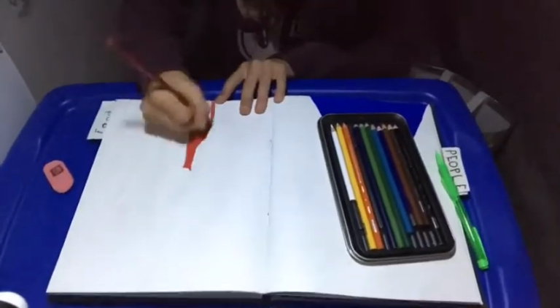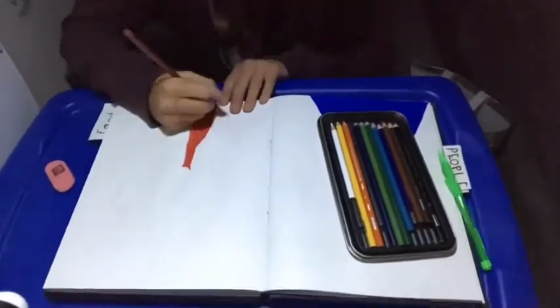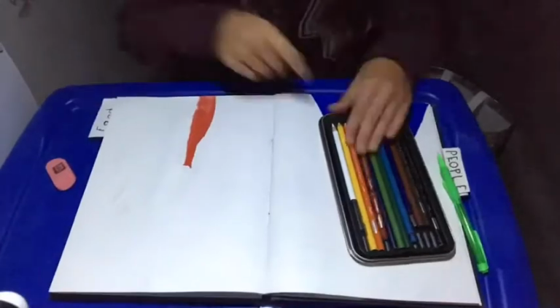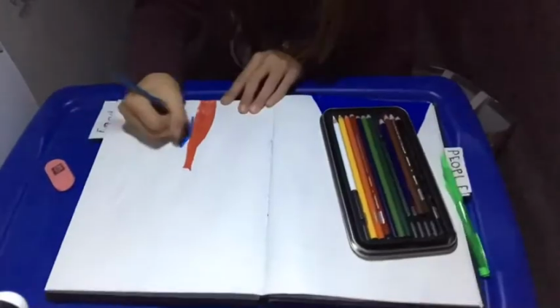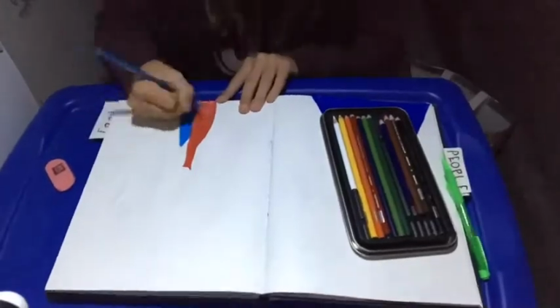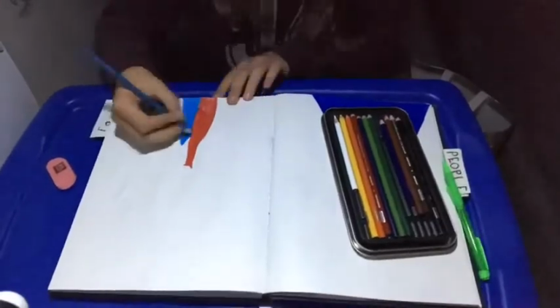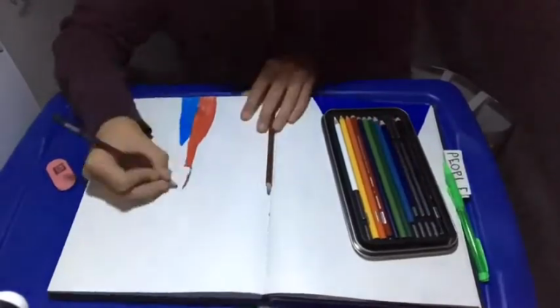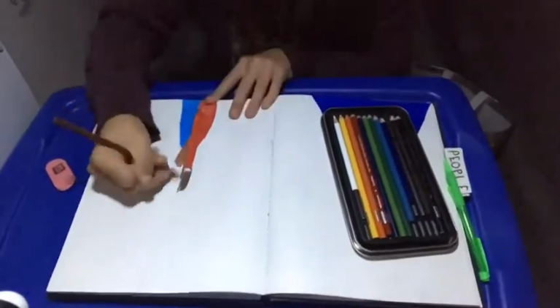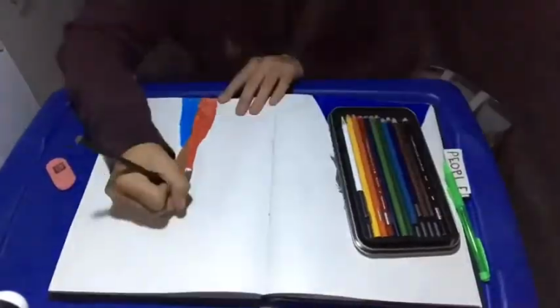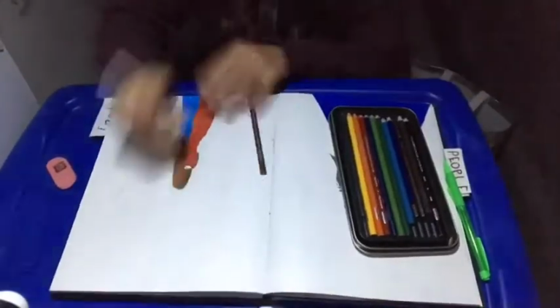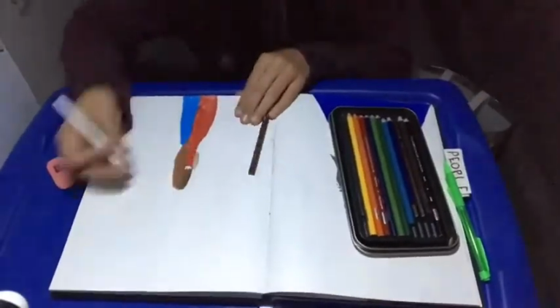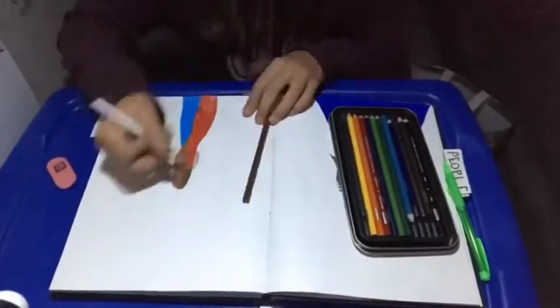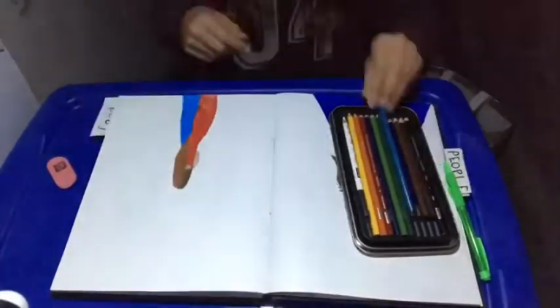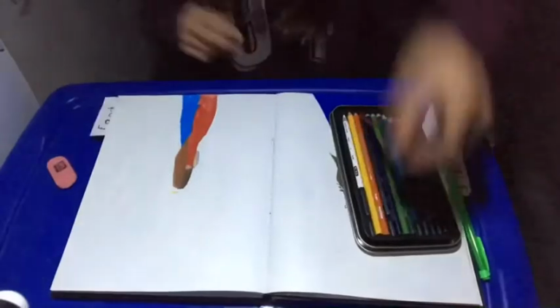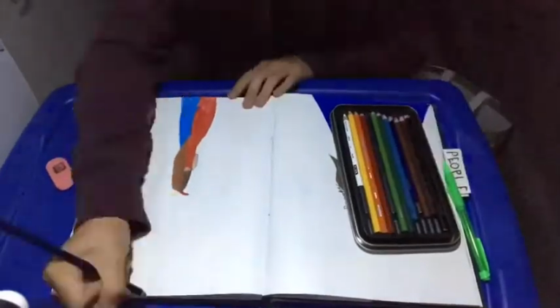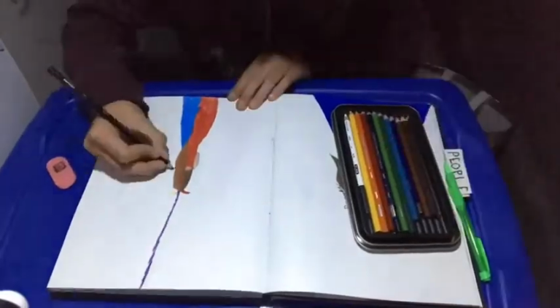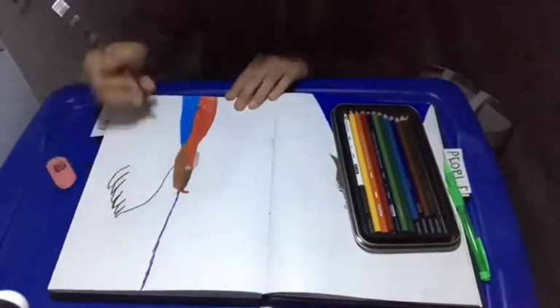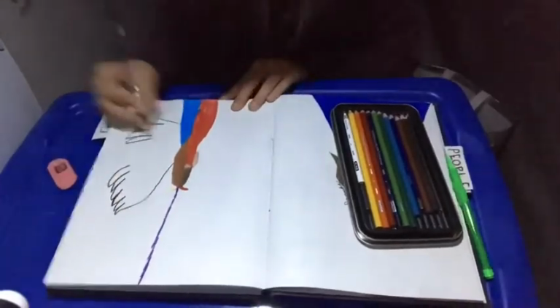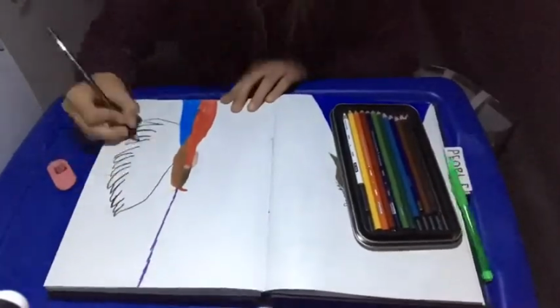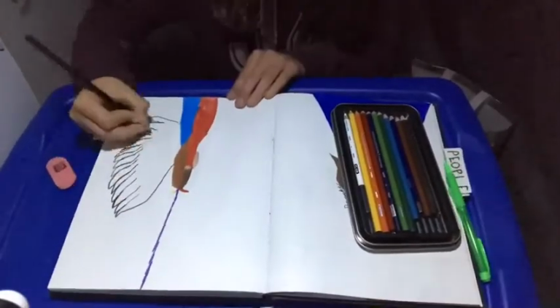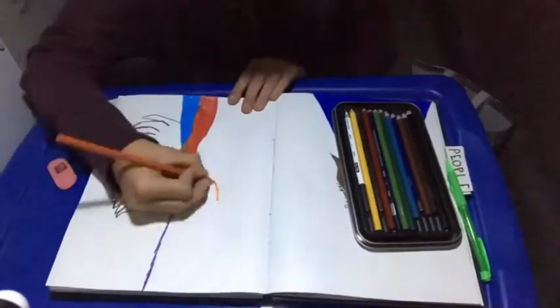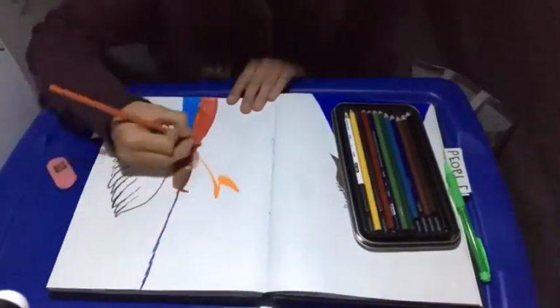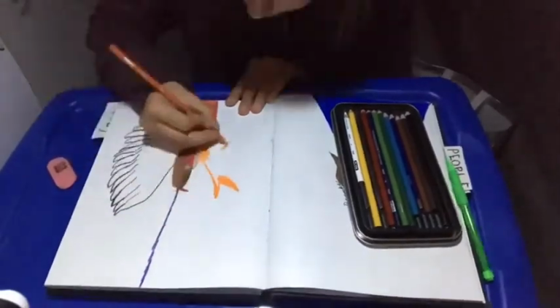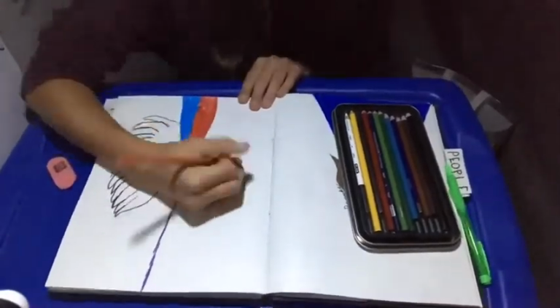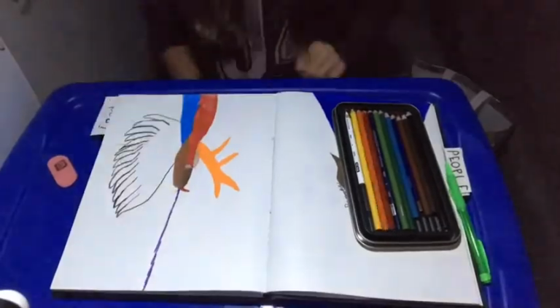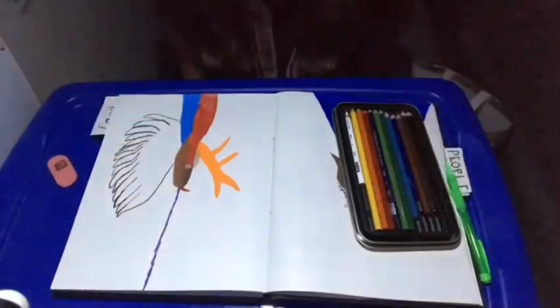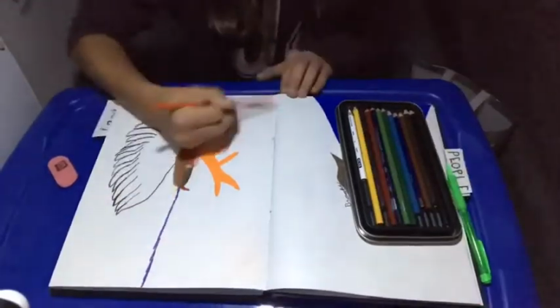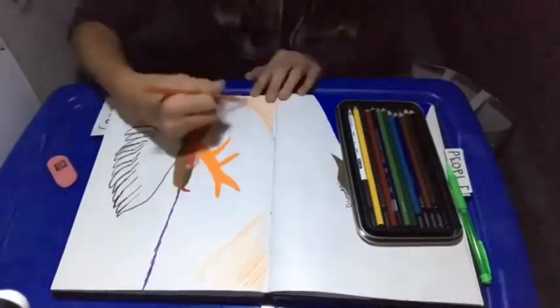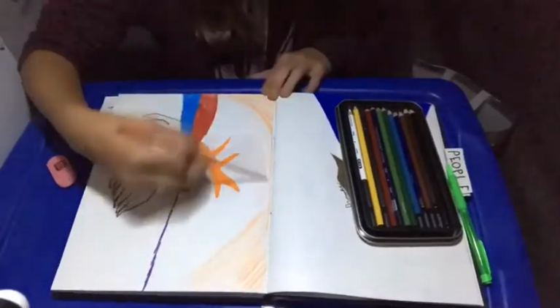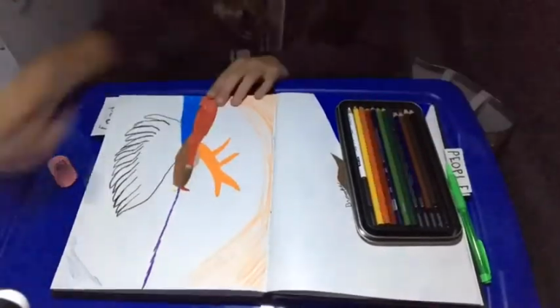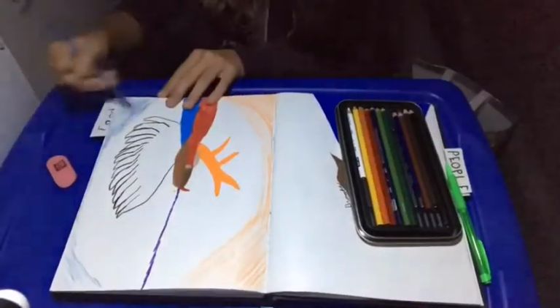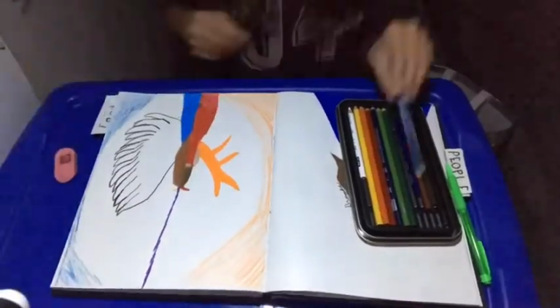Broke out the red, which was a little dull because I forgot my pencil sharpener. And then started coloring her hair, her skin, her wings, which I didn't know what color to make them. Her other wing, which I had to make orange because I didn't have any more.